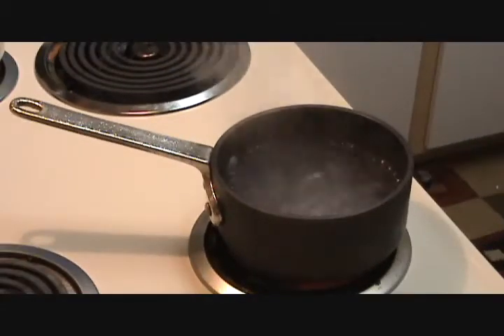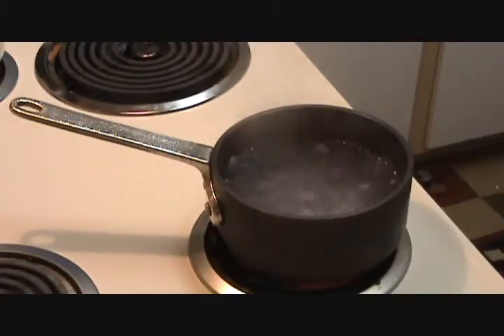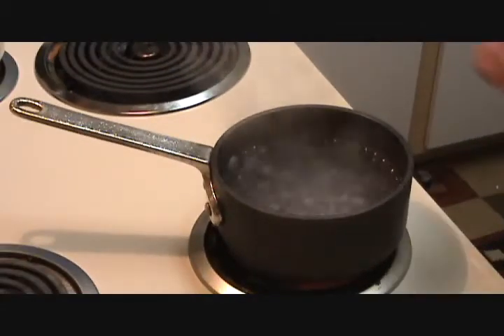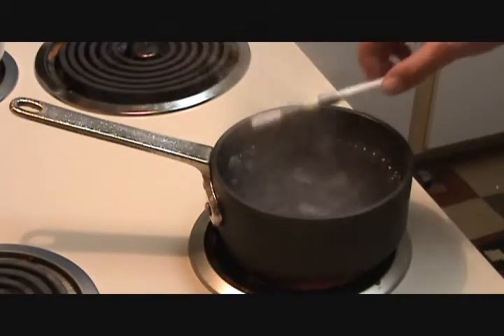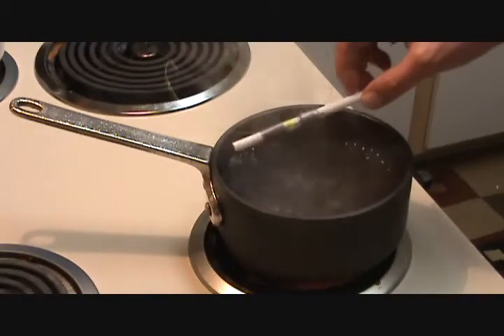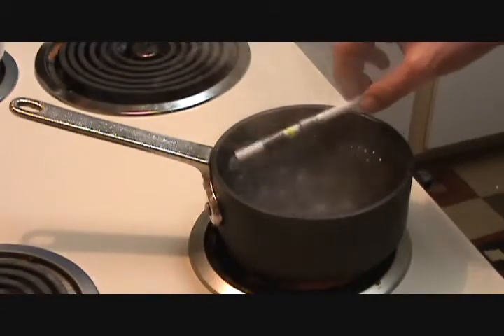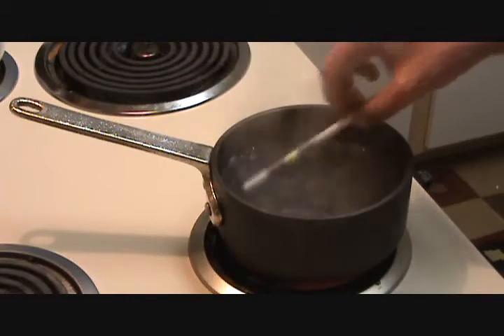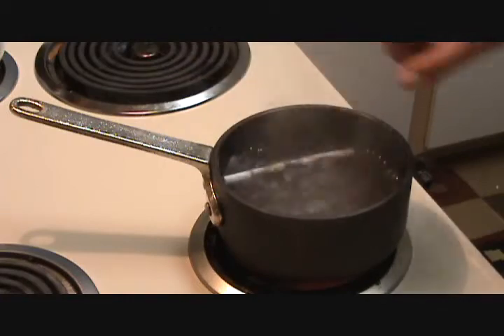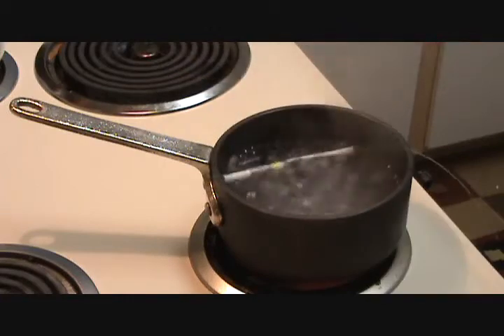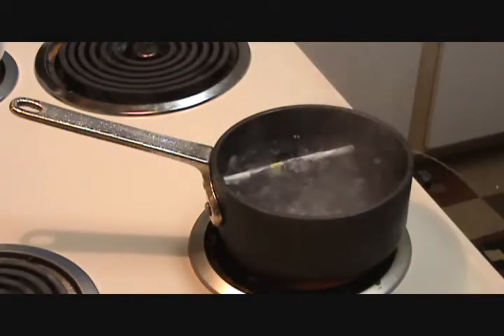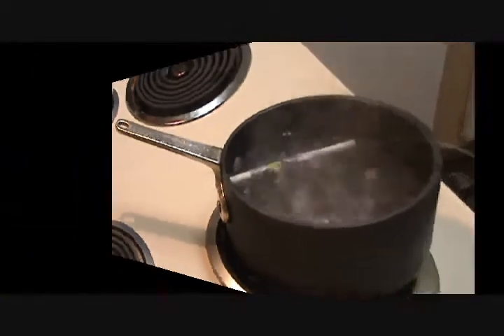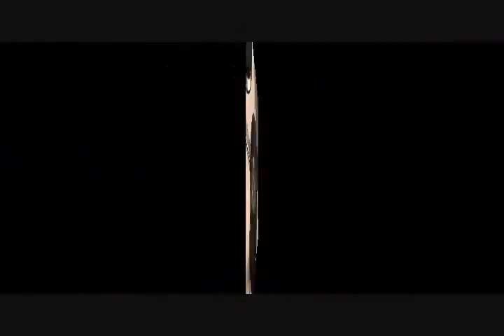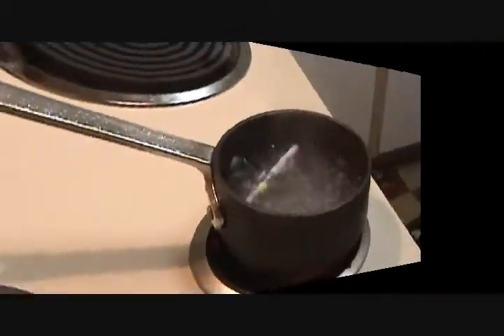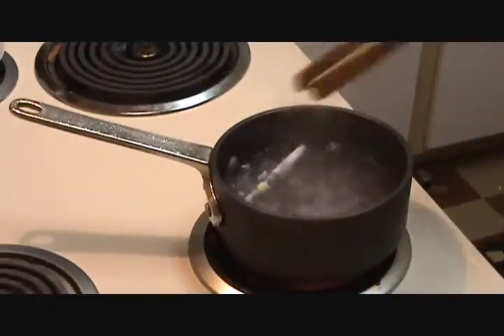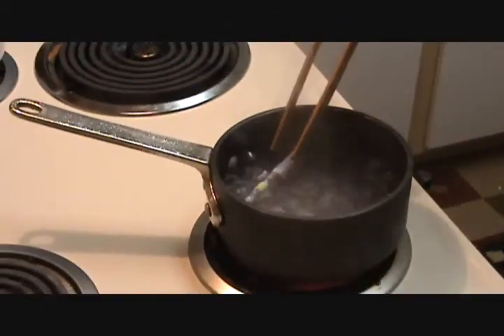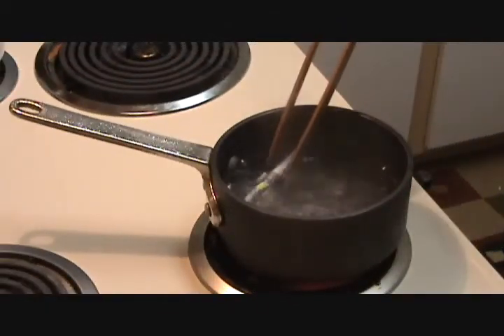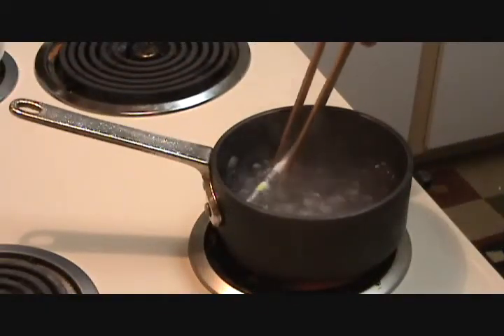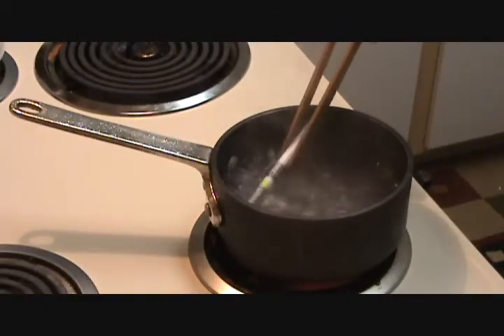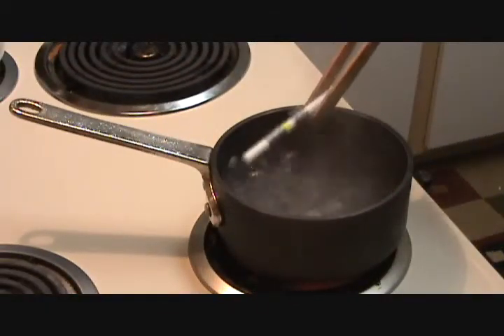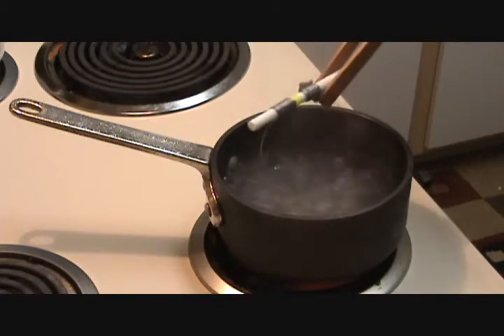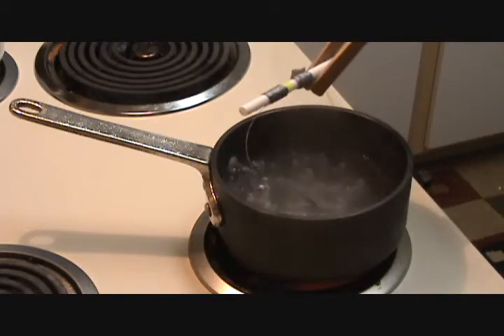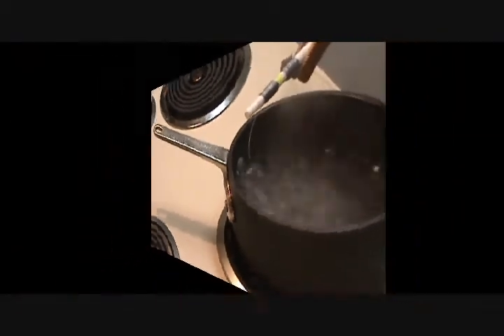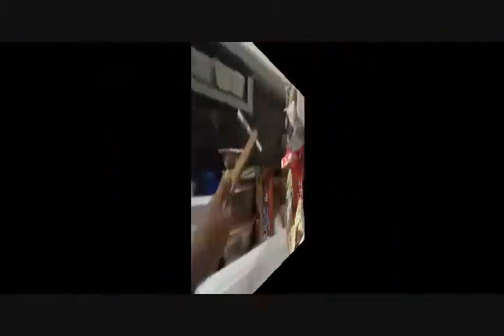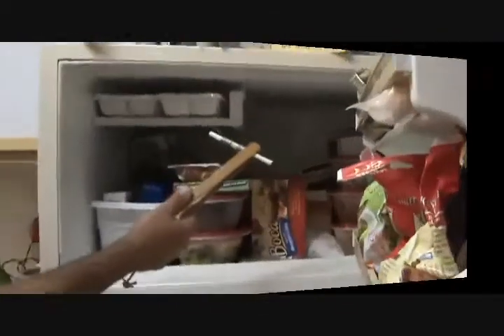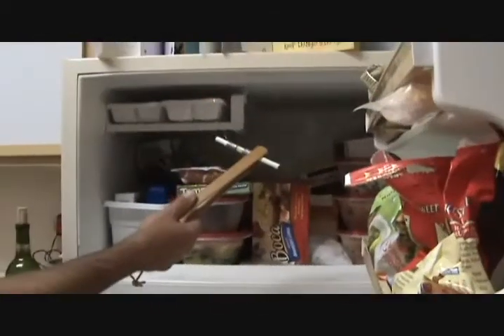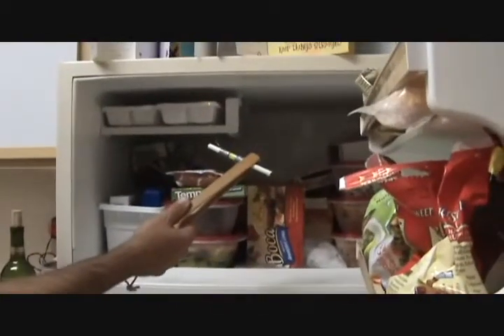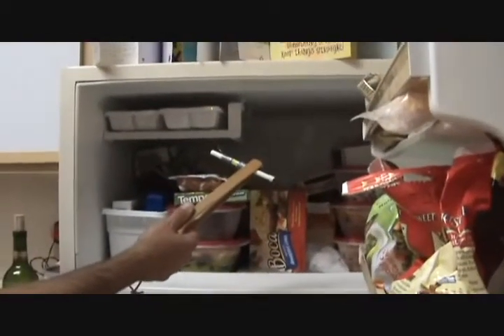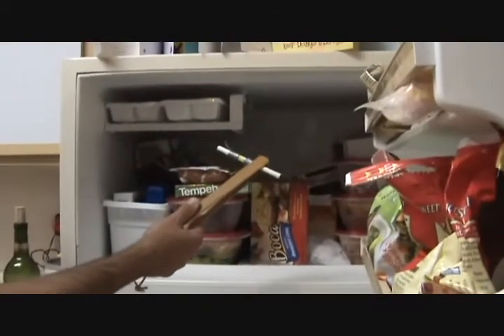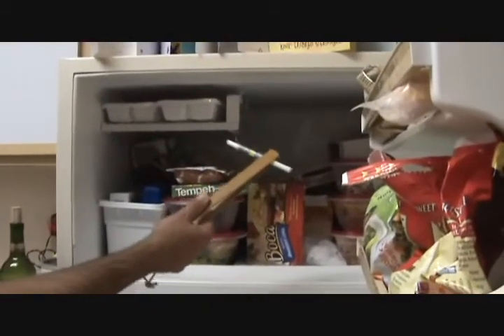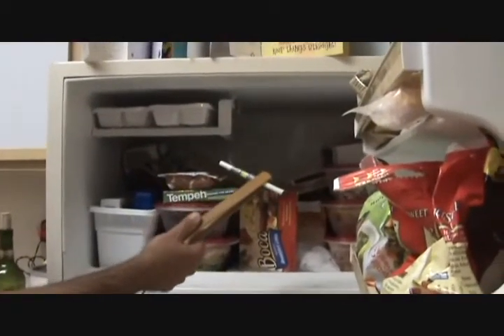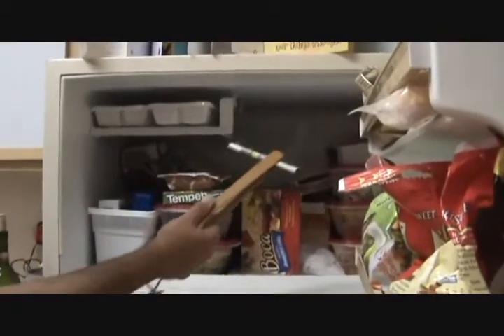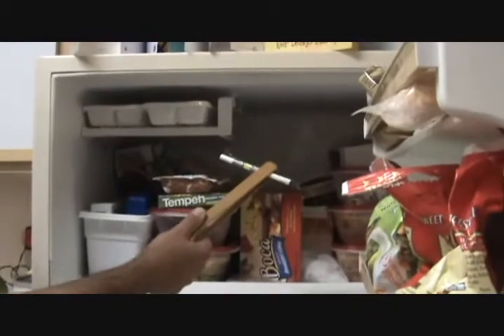Next, place it in boiling water for five minutes. After five minutes, take out the pen case and put it immediately in the freezer. You can leave this in the freezer for just a couple hours, but ideally you'll want to leave it overnight.